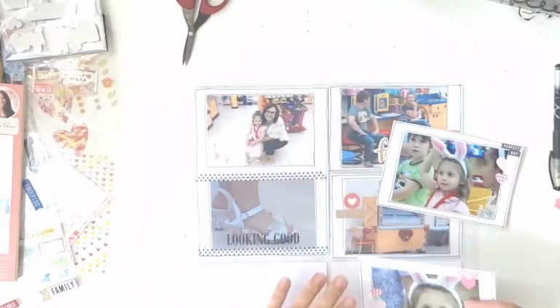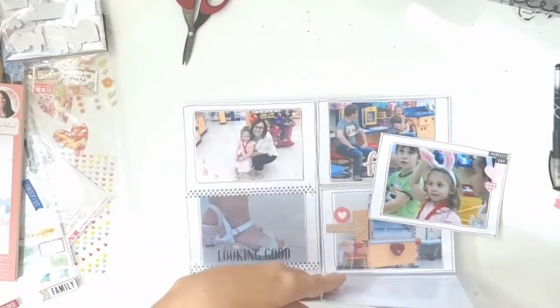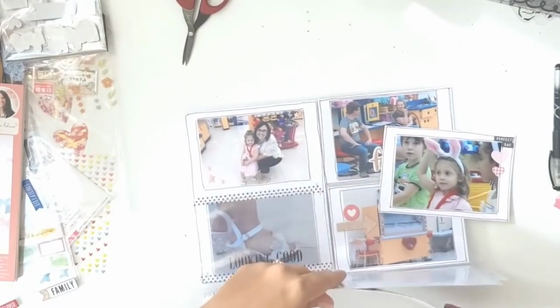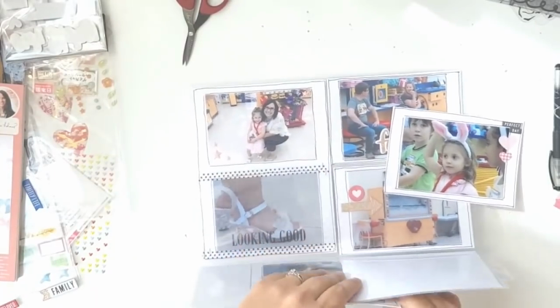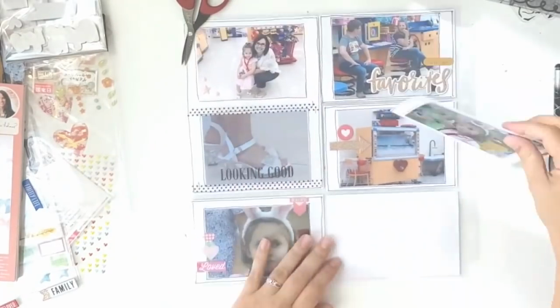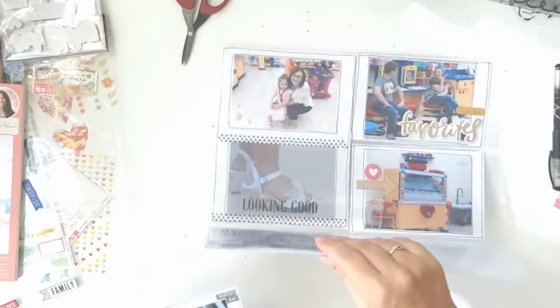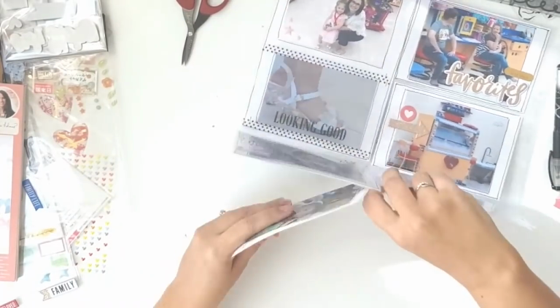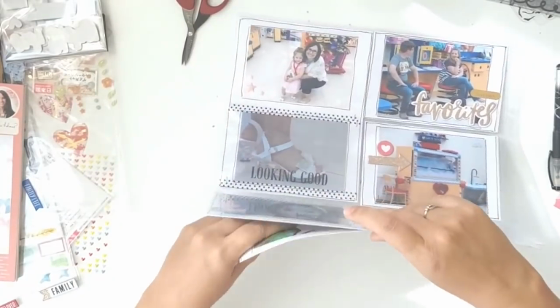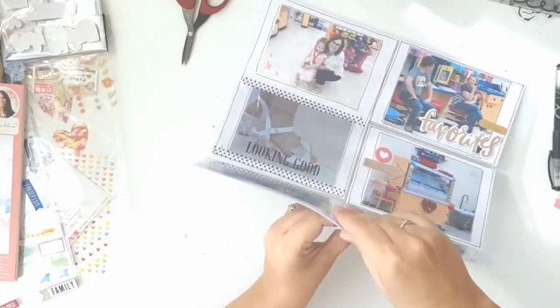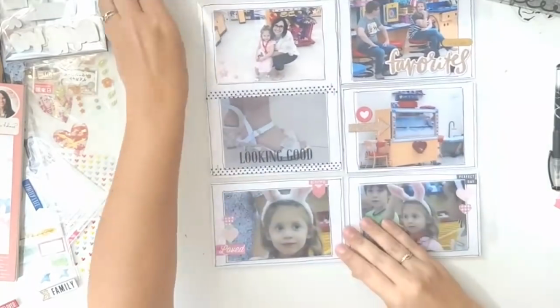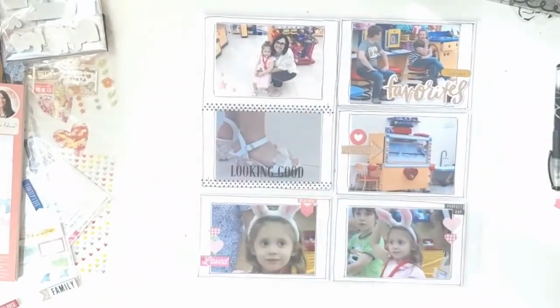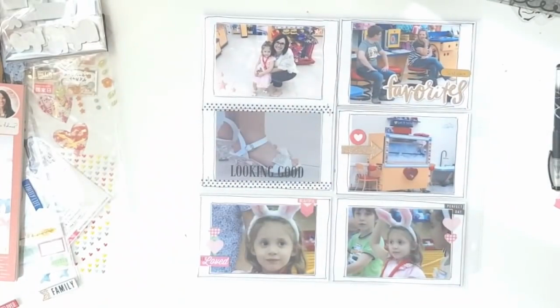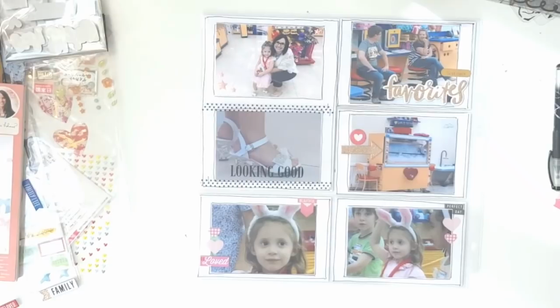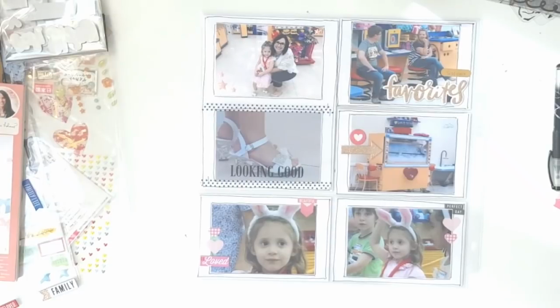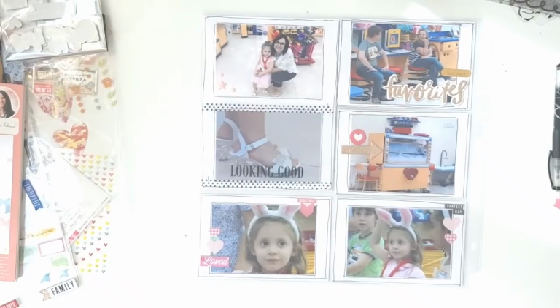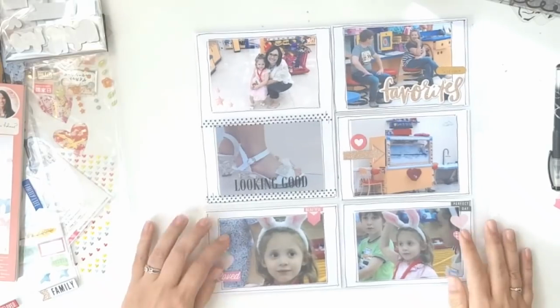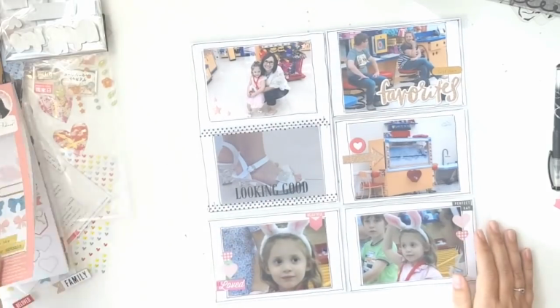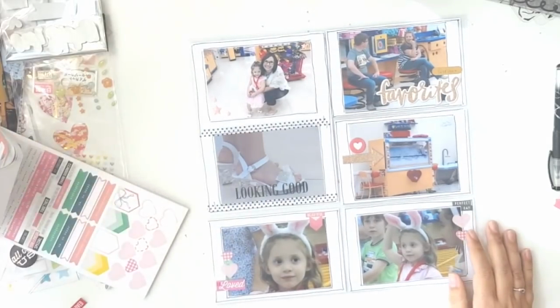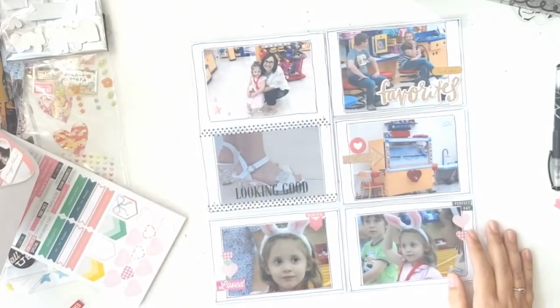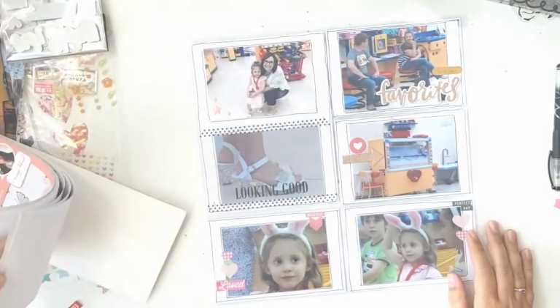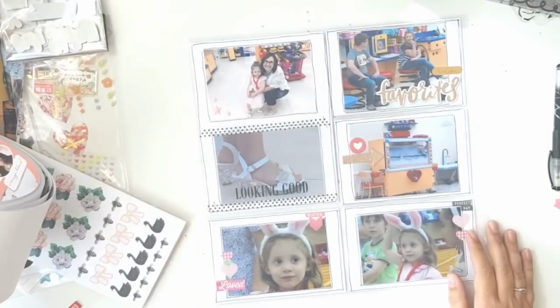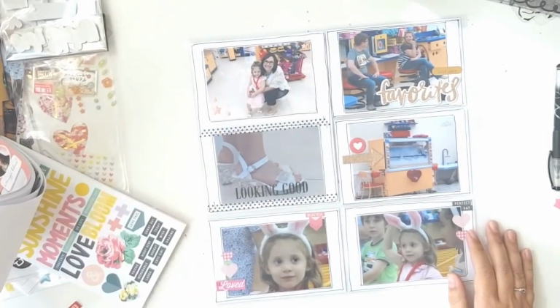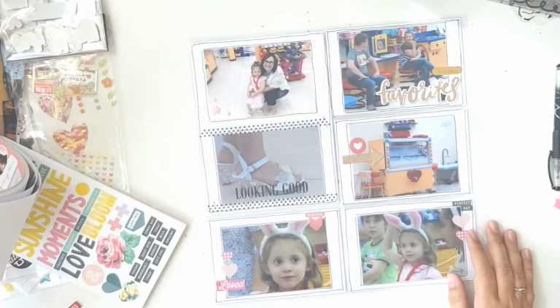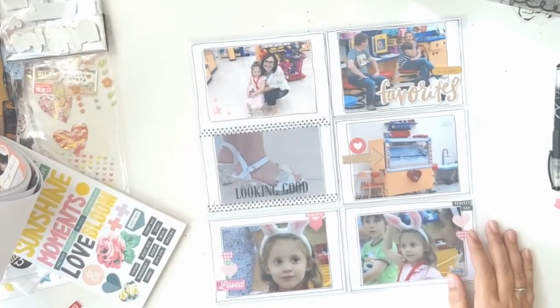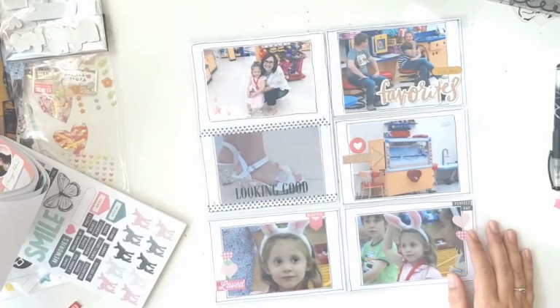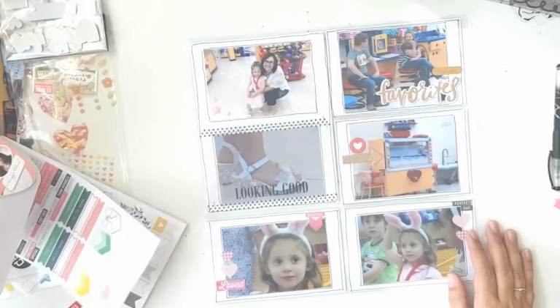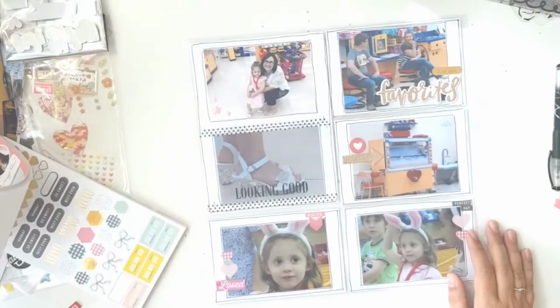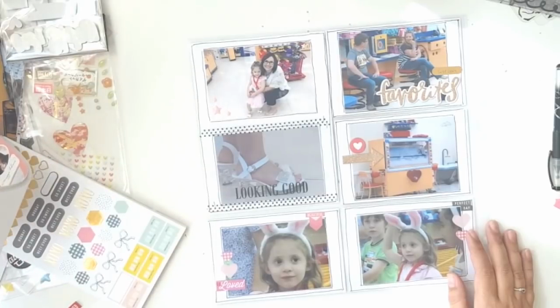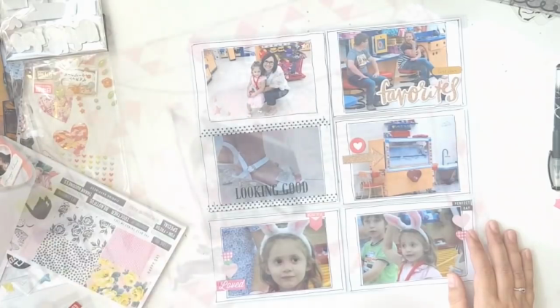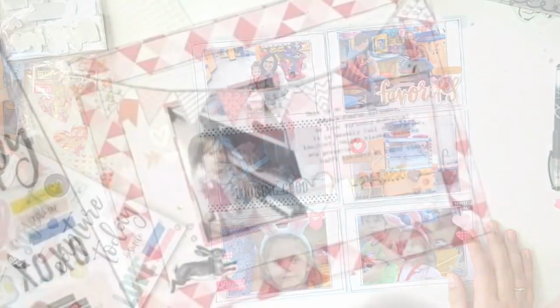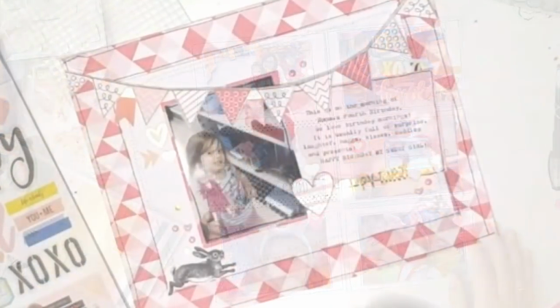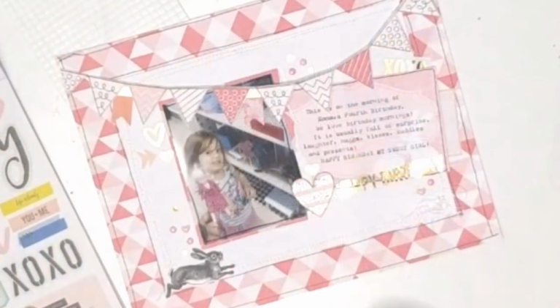If you'd like to see more of these stash videos, please like and subscribe and hit the little bell icon. I'll see you again soon — bye!